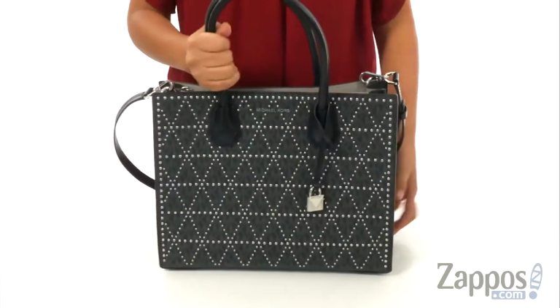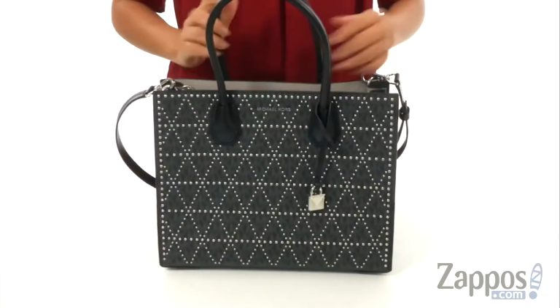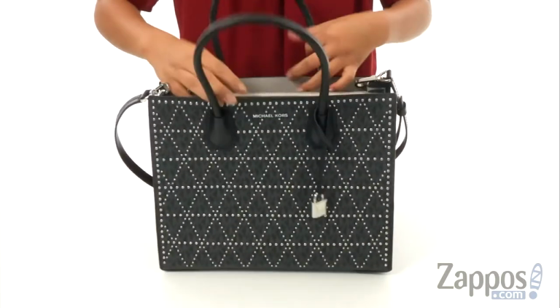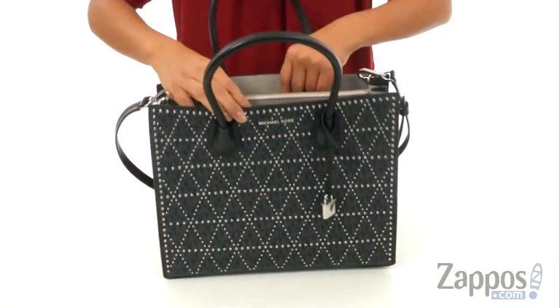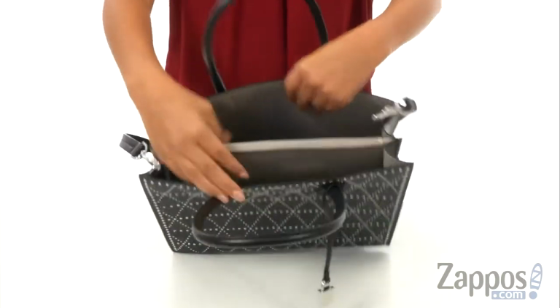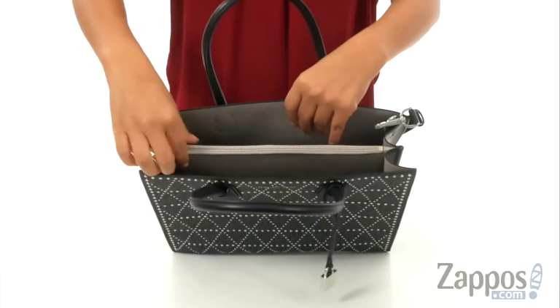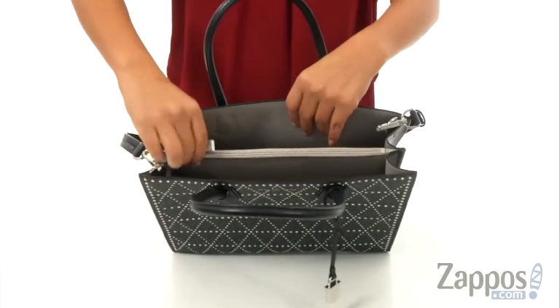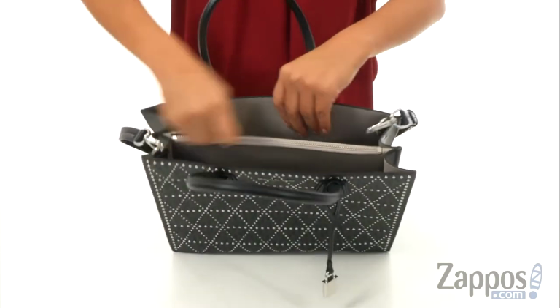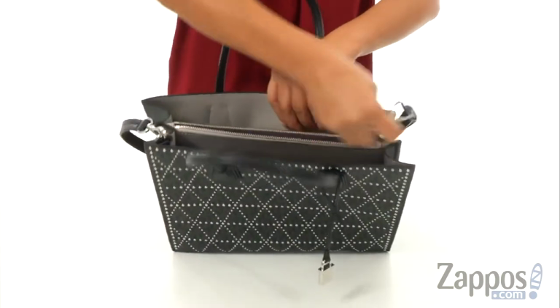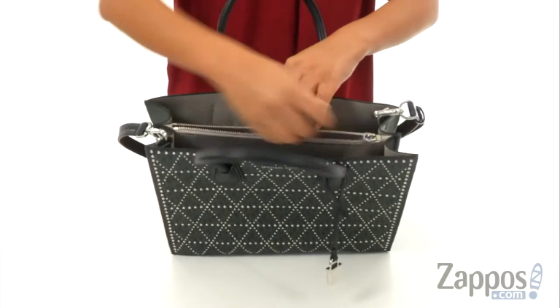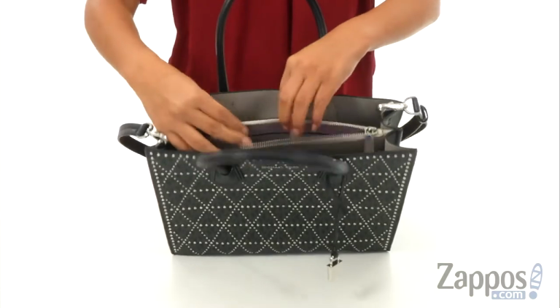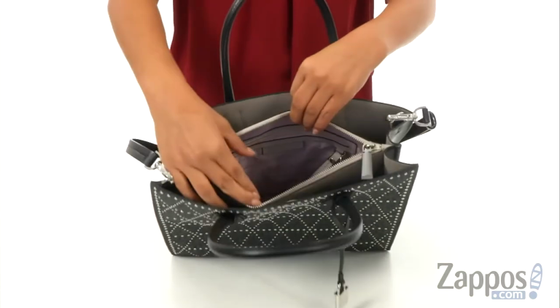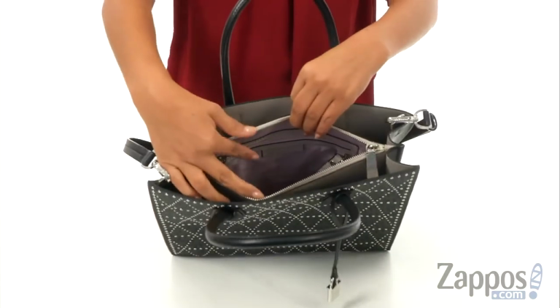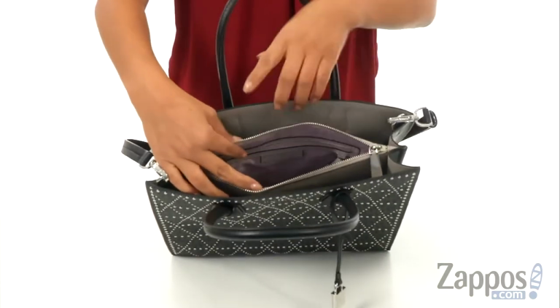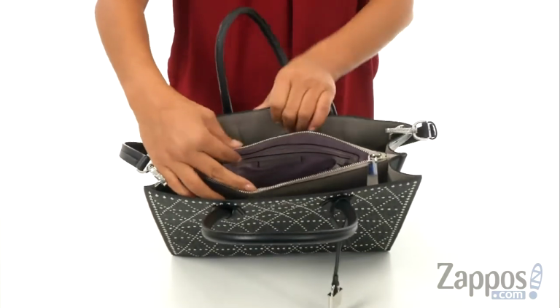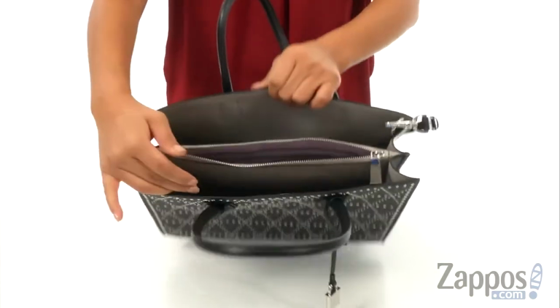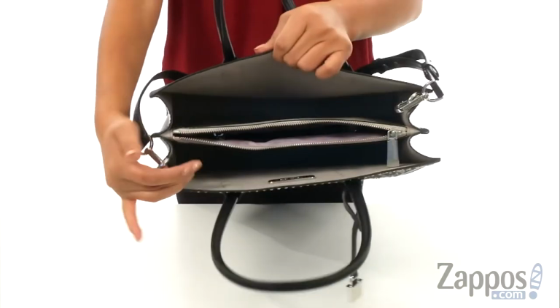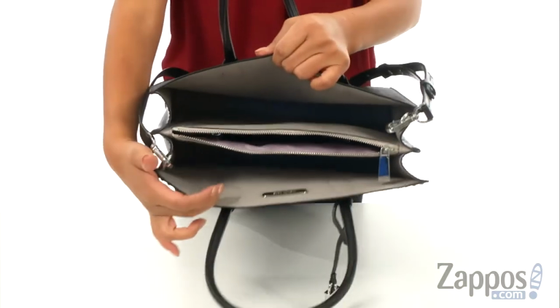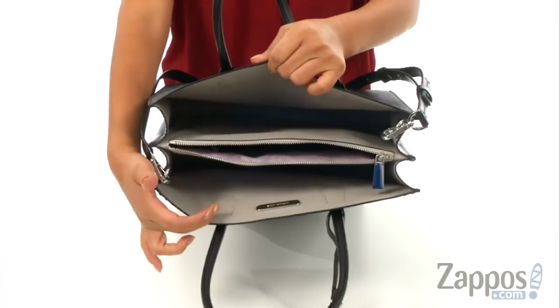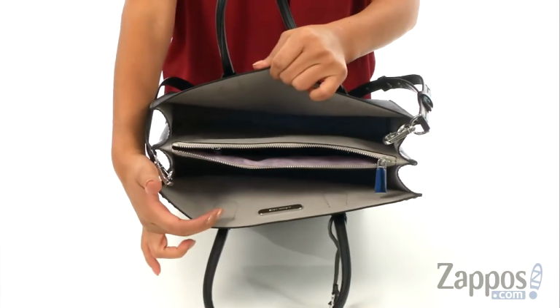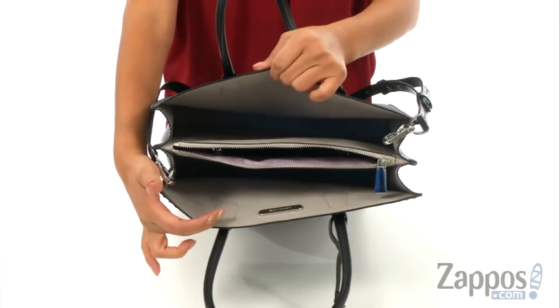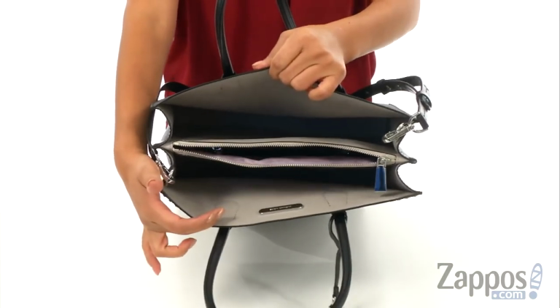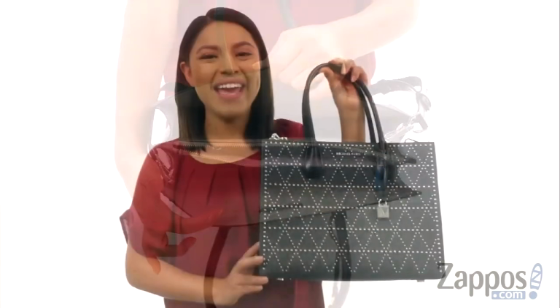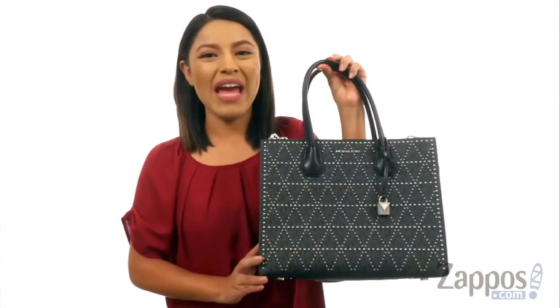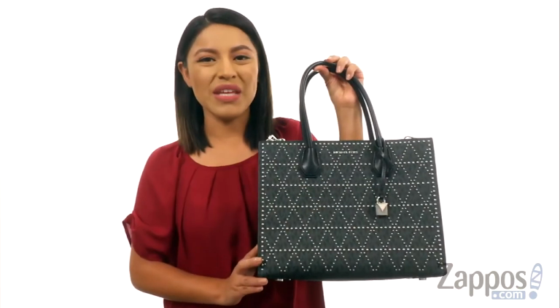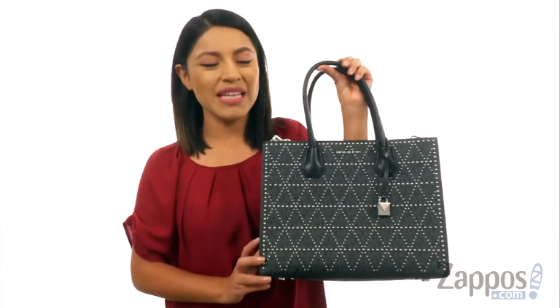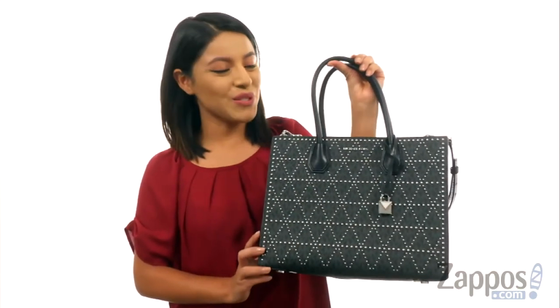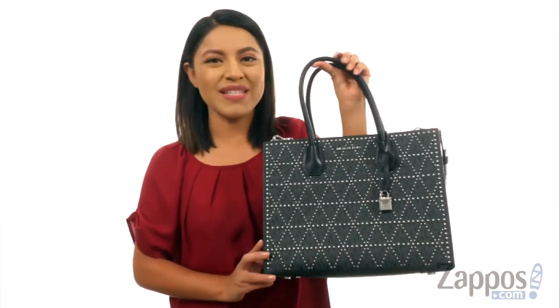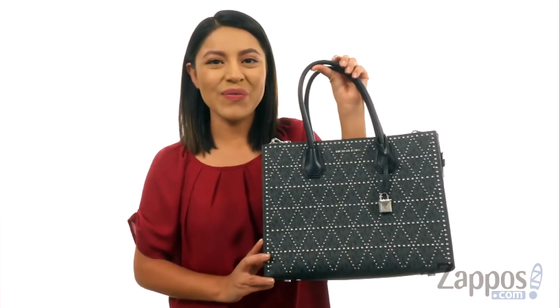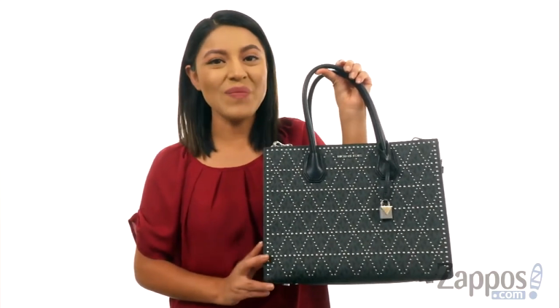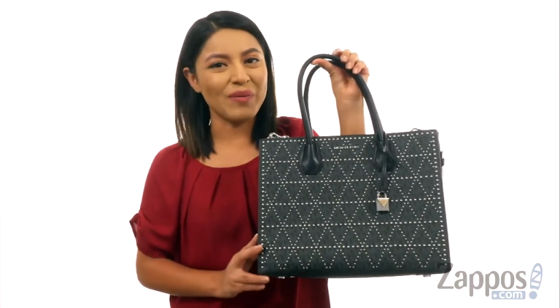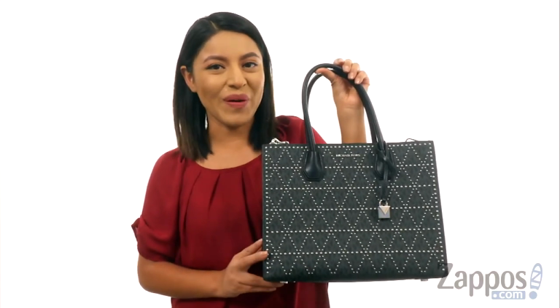There is an open construction with a center zip compartment that's perfect for those items you want to keep hidden, and there's plenty of room for all of your essentials. Carry everything you need in this luxurious tote from Michael Michael Kors.